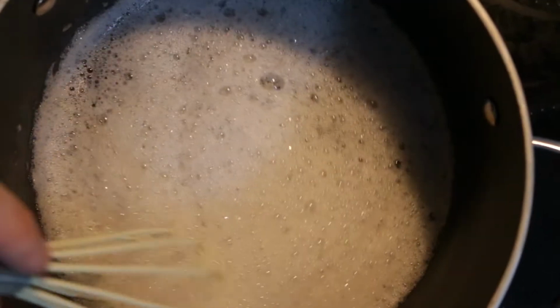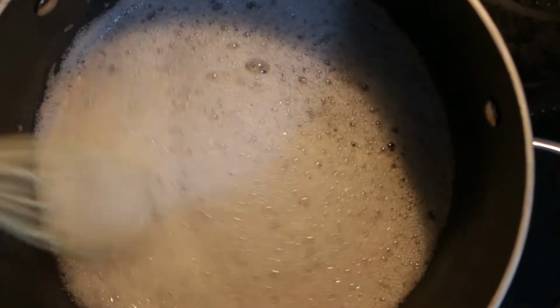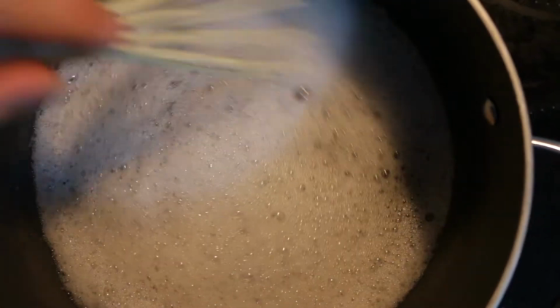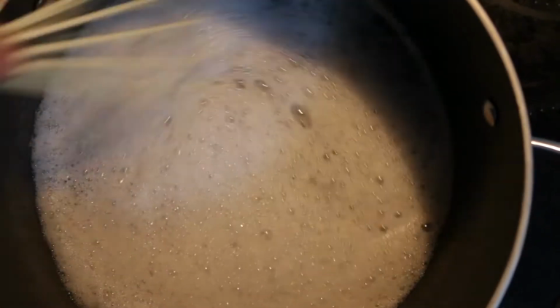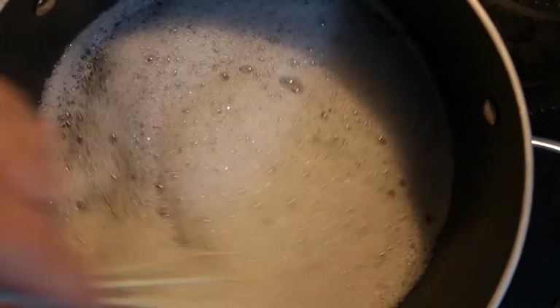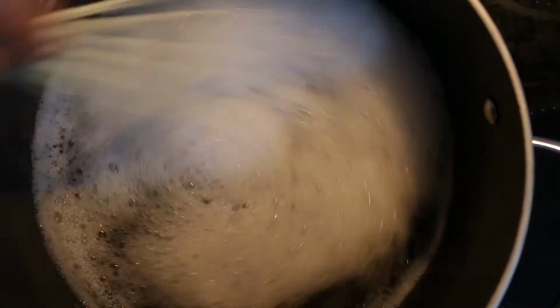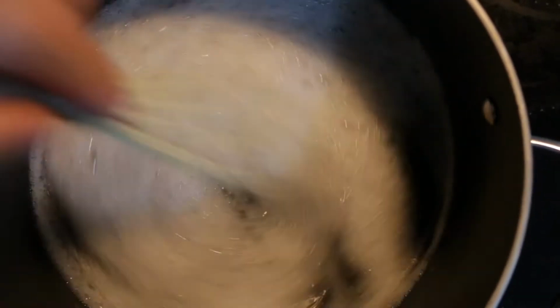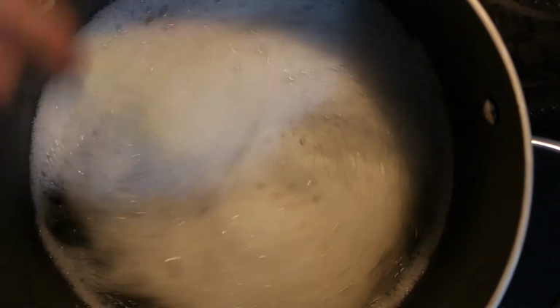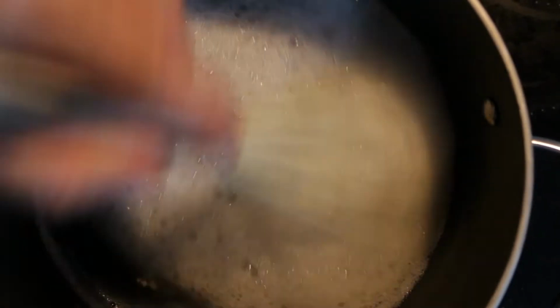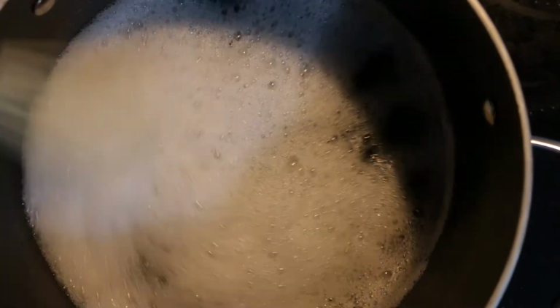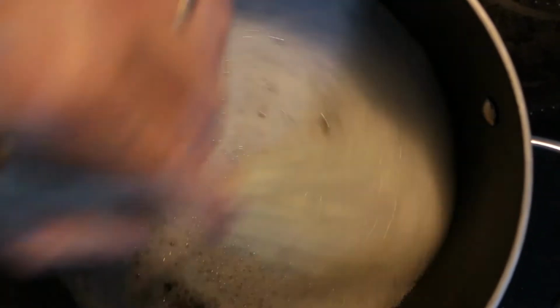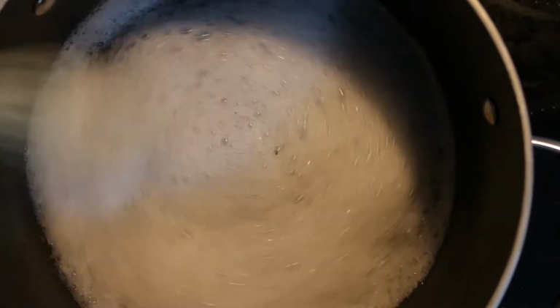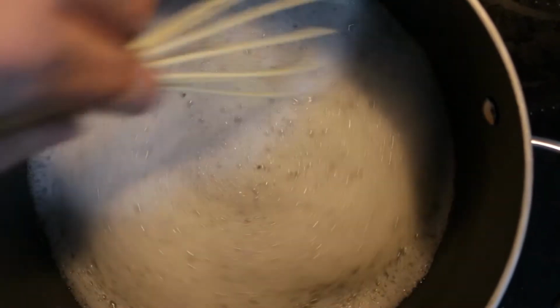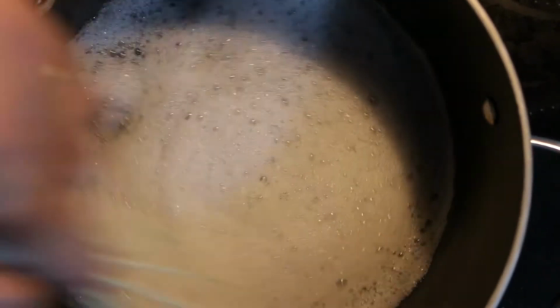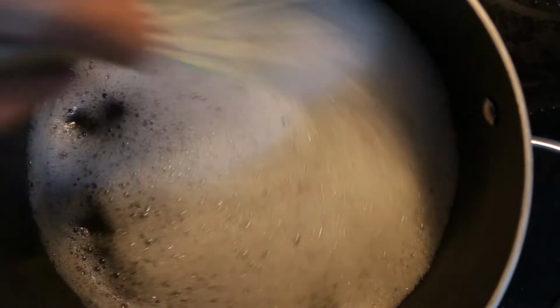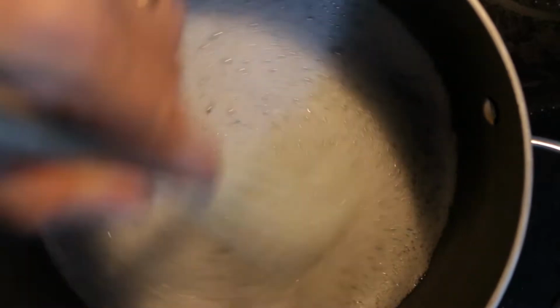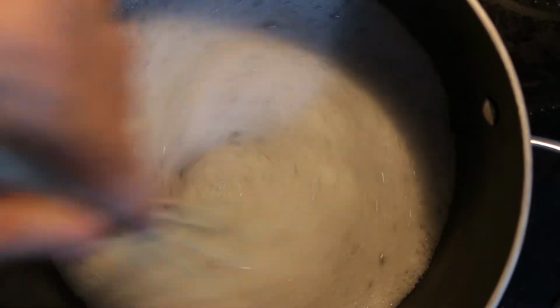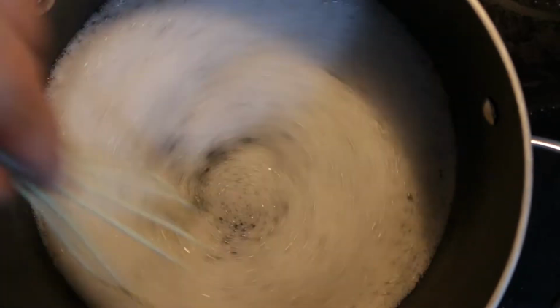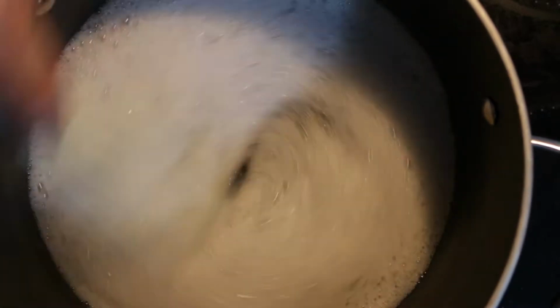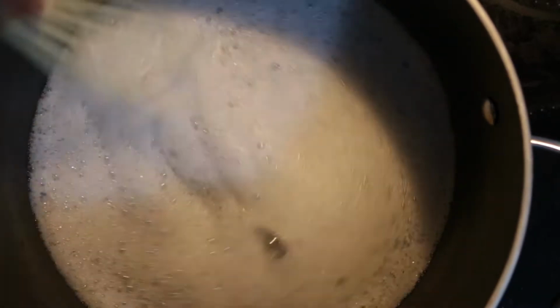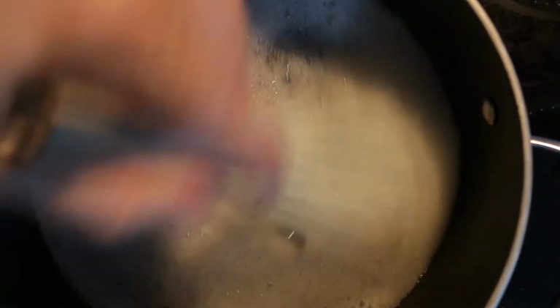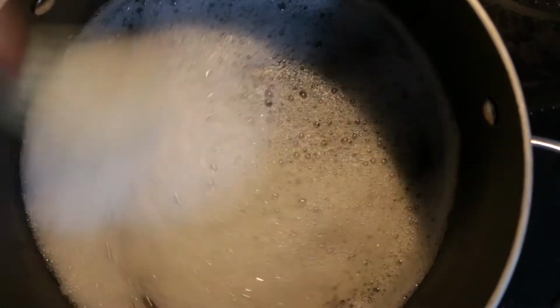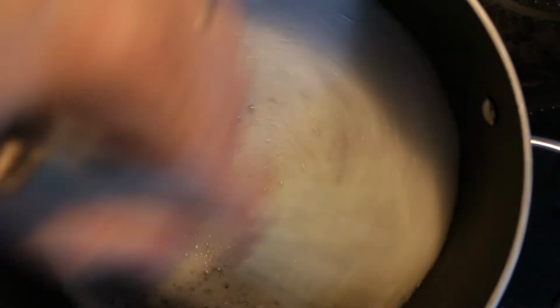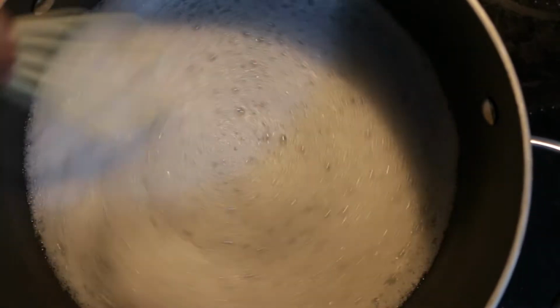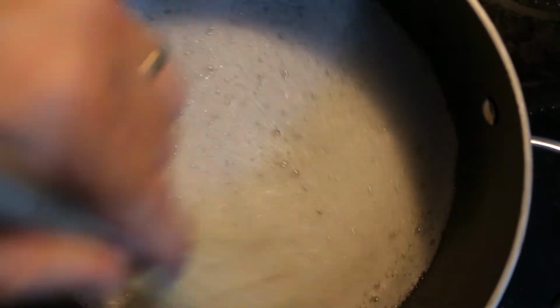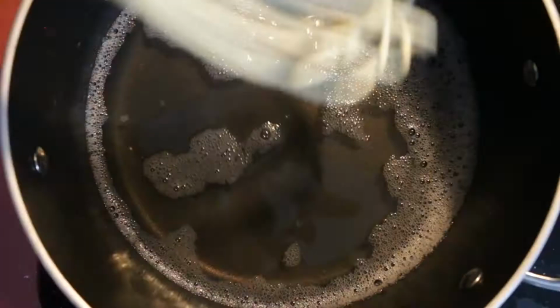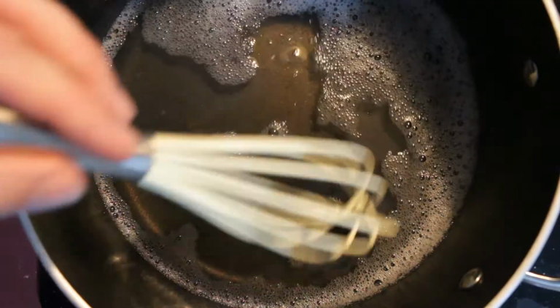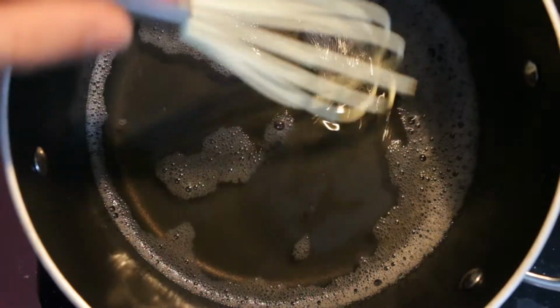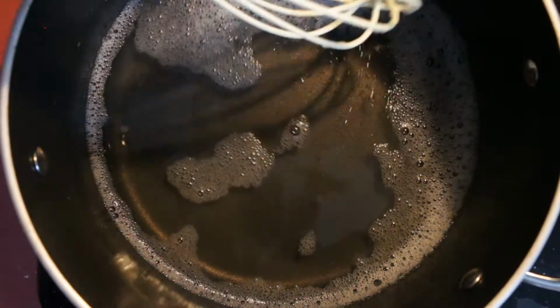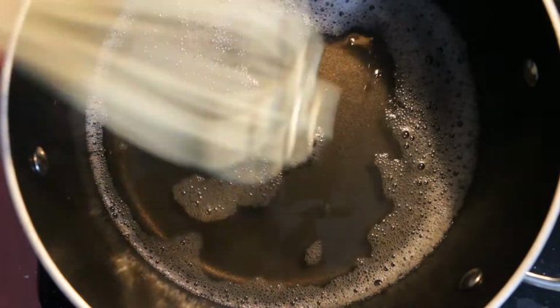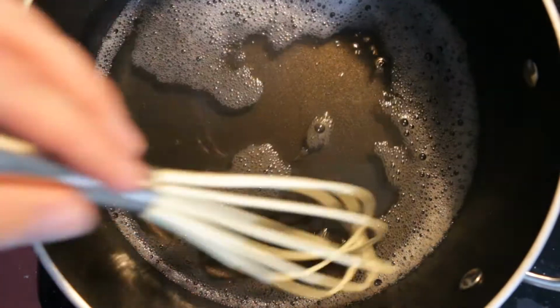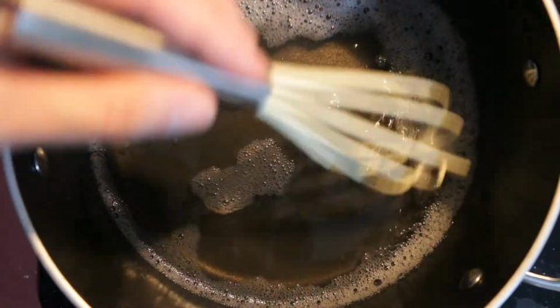I bought this PVA powder from a seller on Etsy and I'll put links to that in the description. After about 70 minutes all the granules had dissolved.